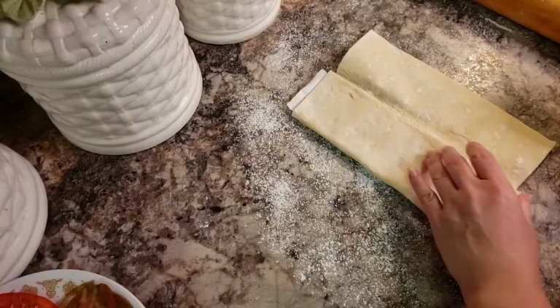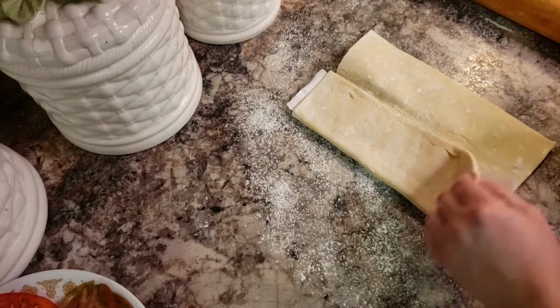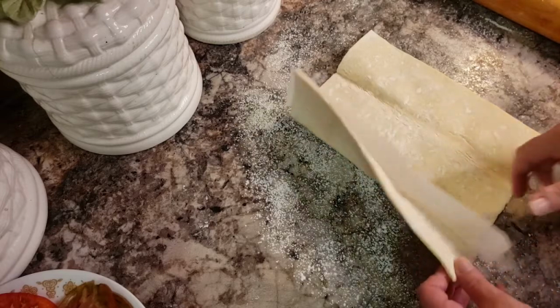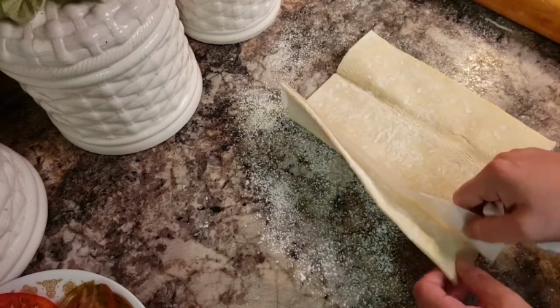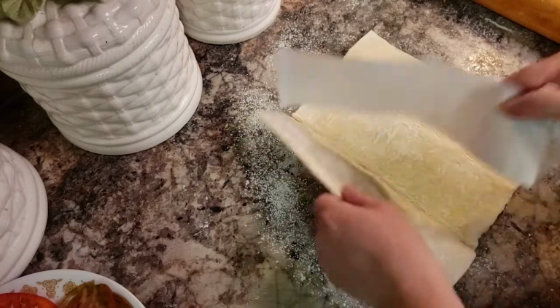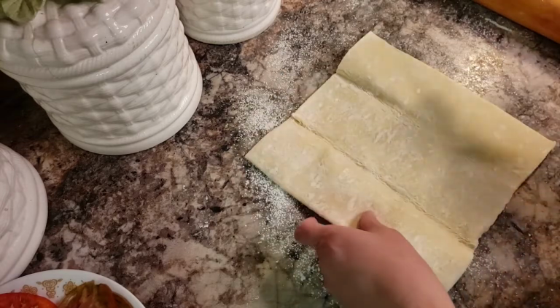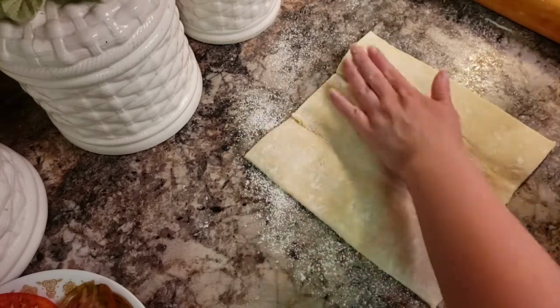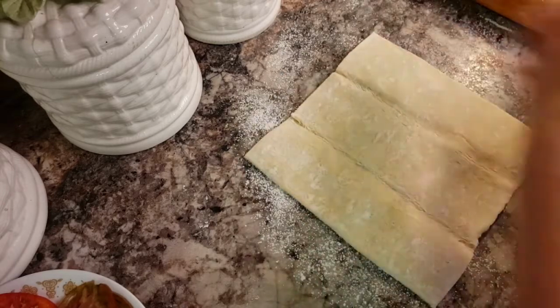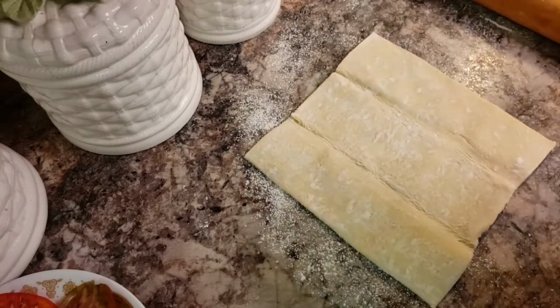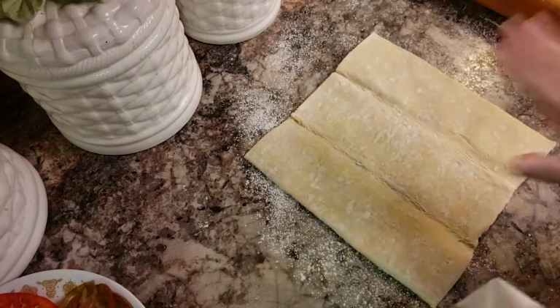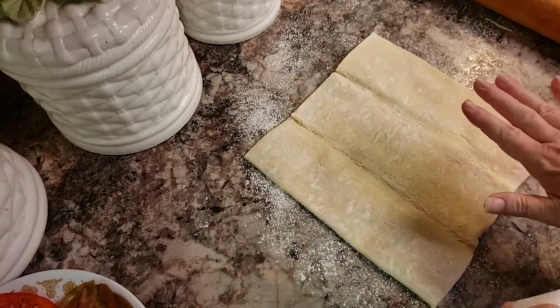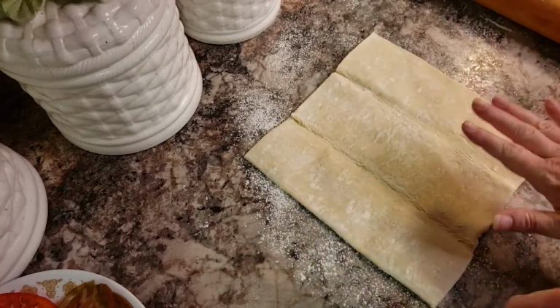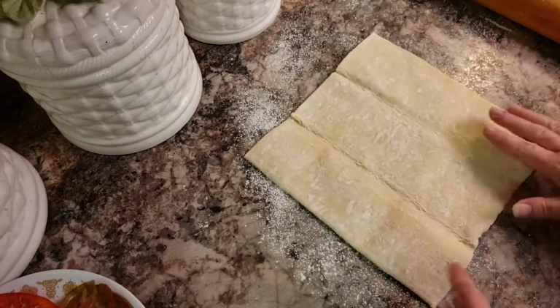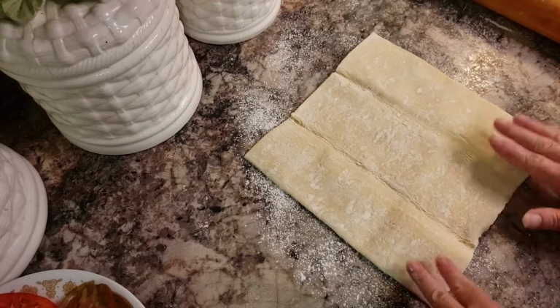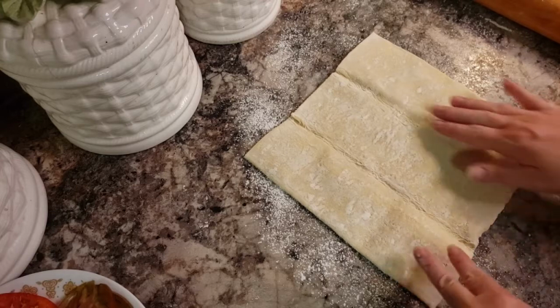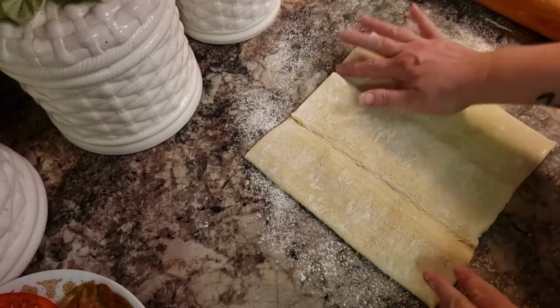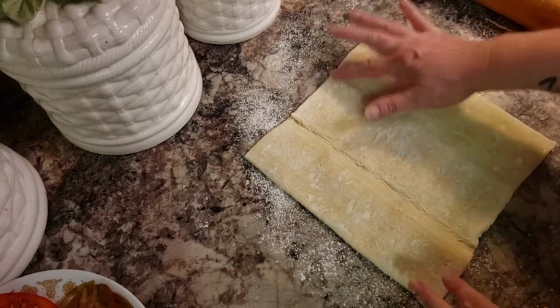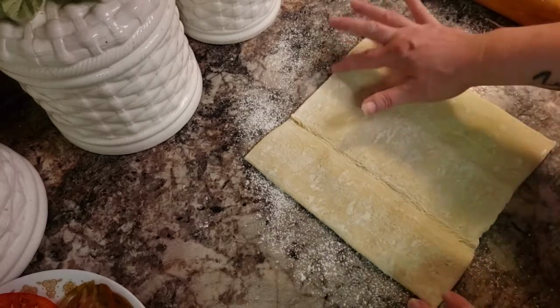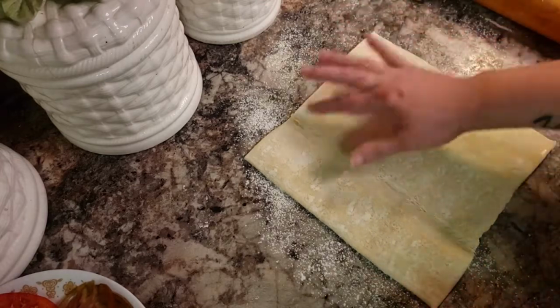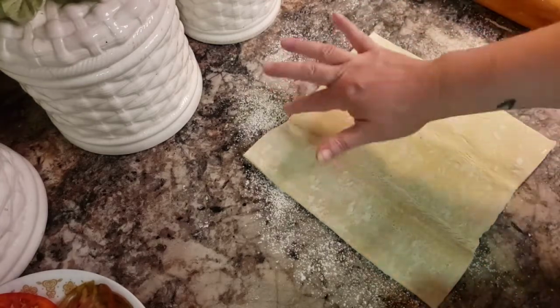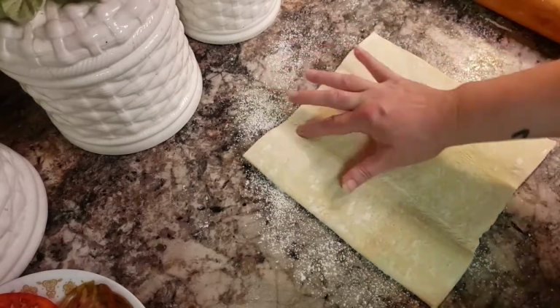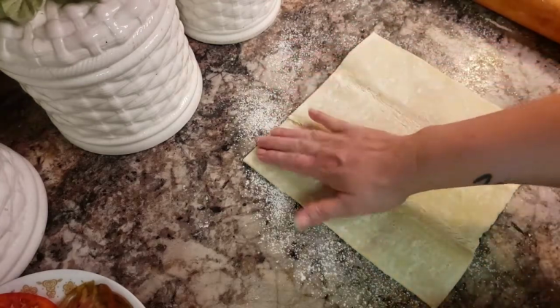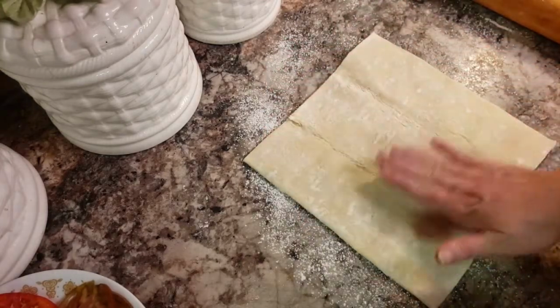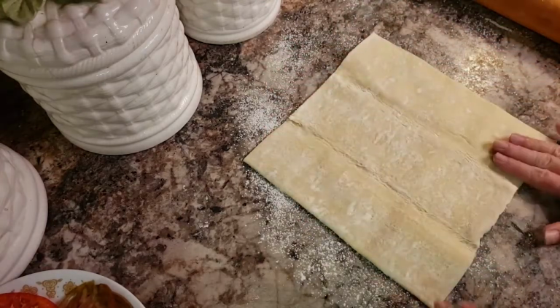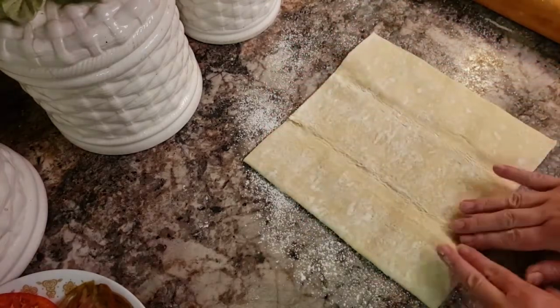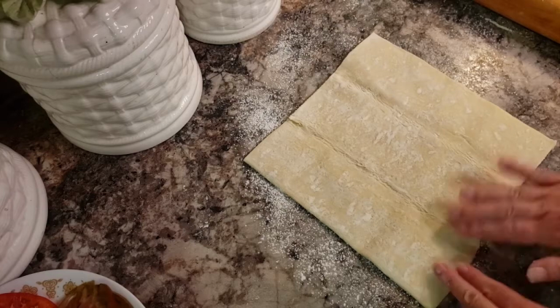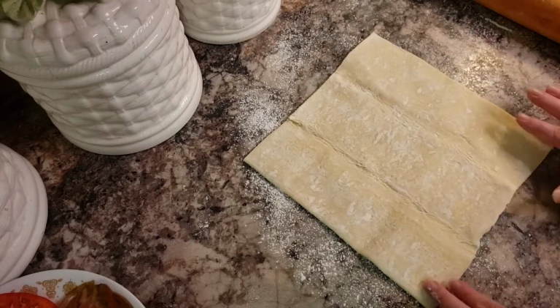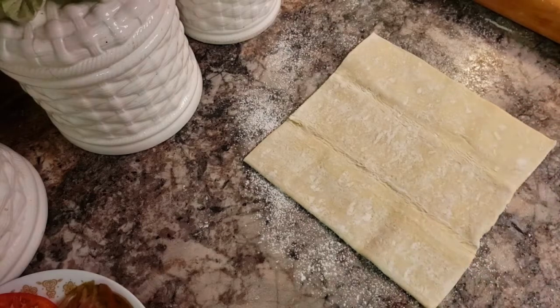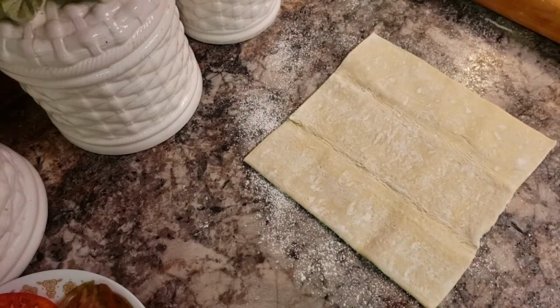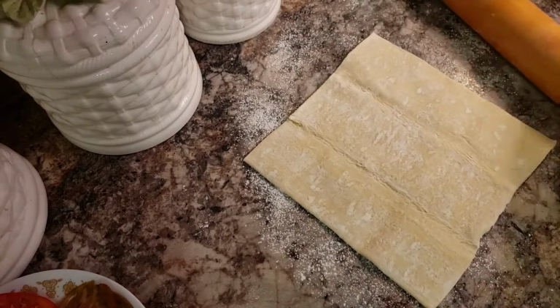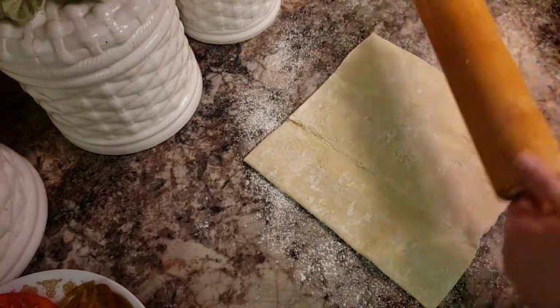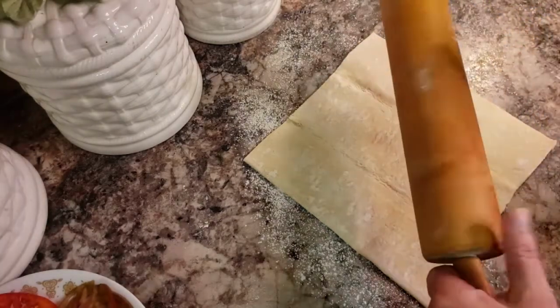I apologize, it's going to be loud in the background — I have dinner going. I've got my puff pastry completely thawed out. It will have some seam issues, but we can fix it as we go. They just never come out perfect, and I'm laying it out on a floured surface.